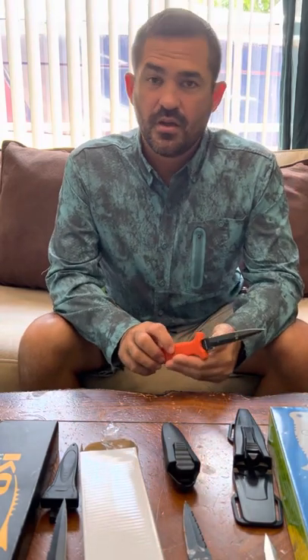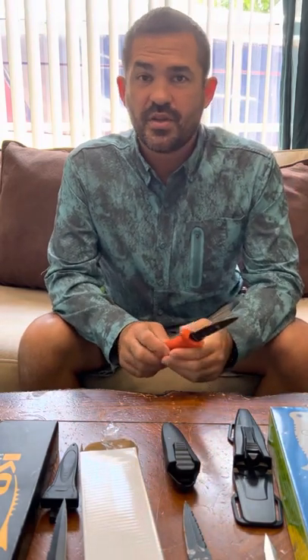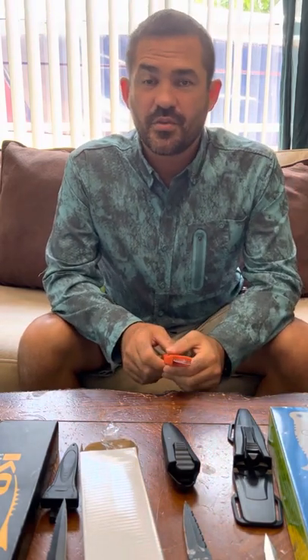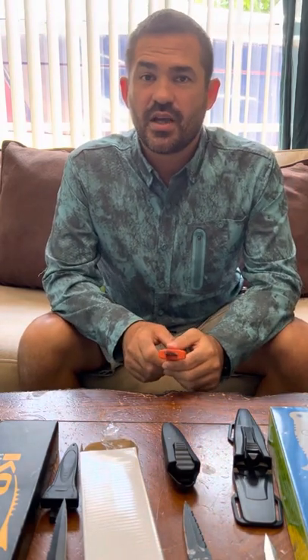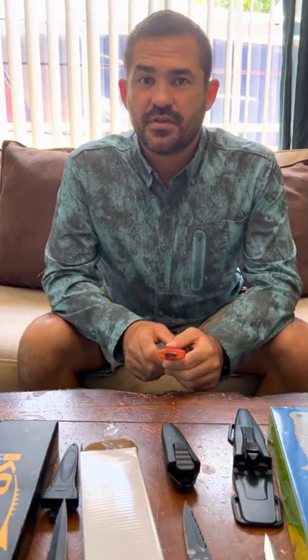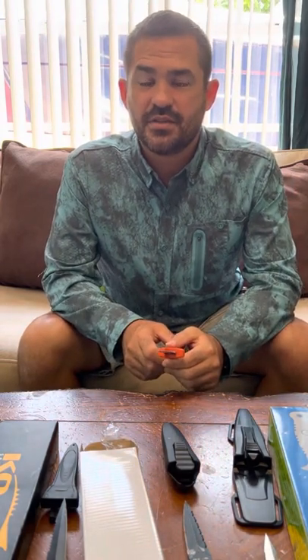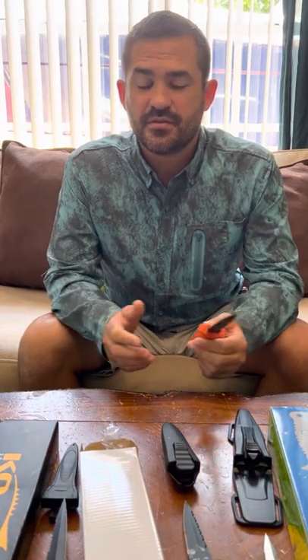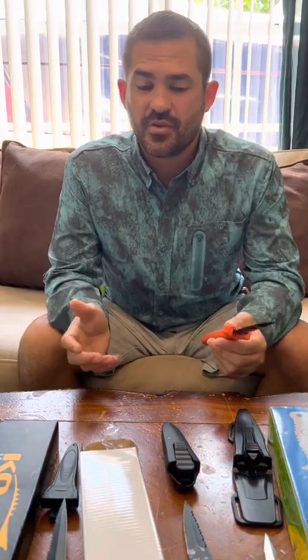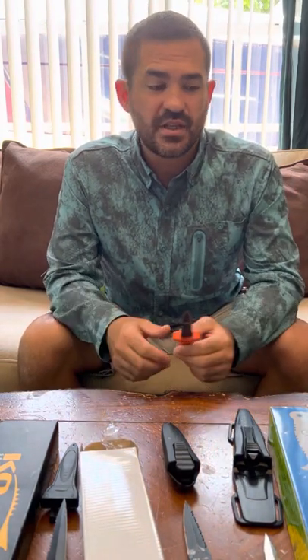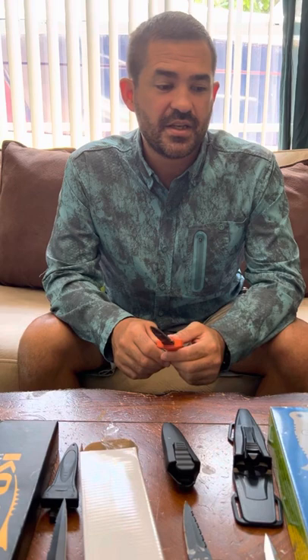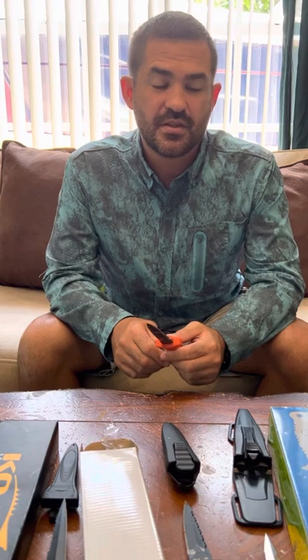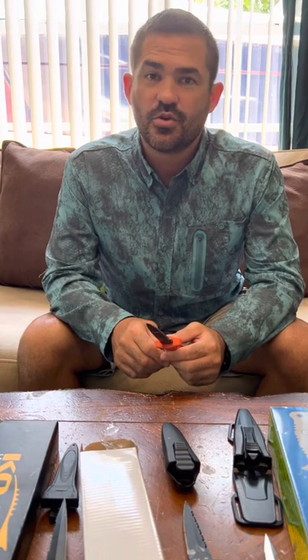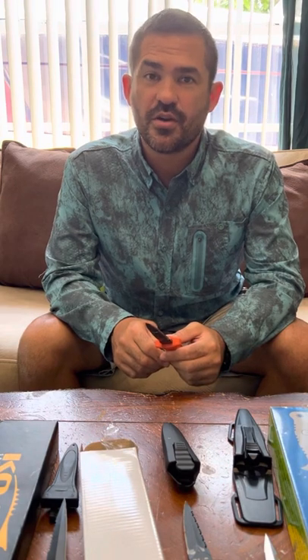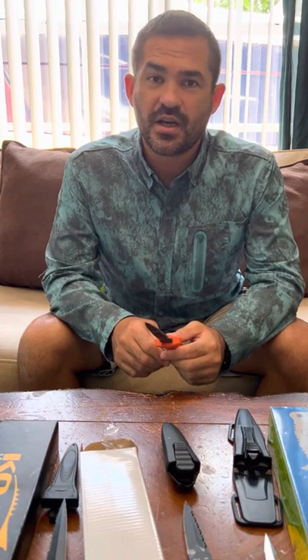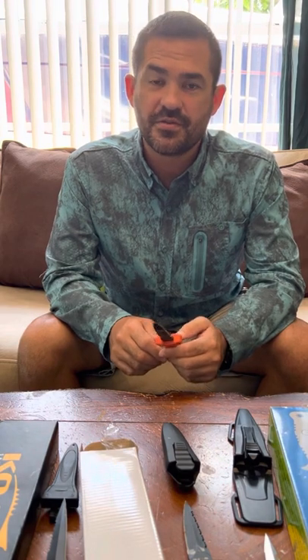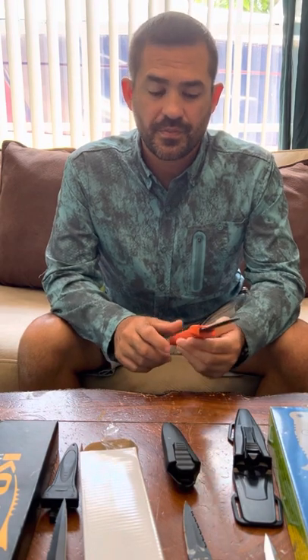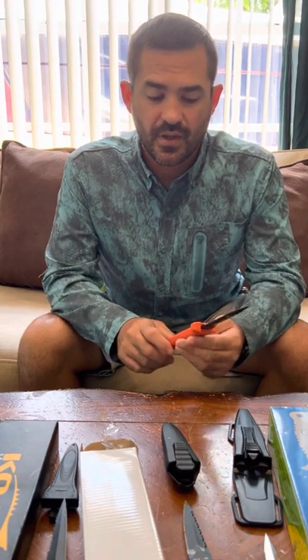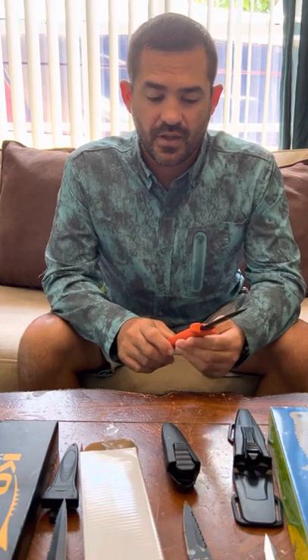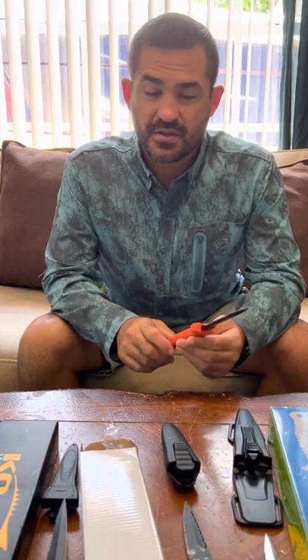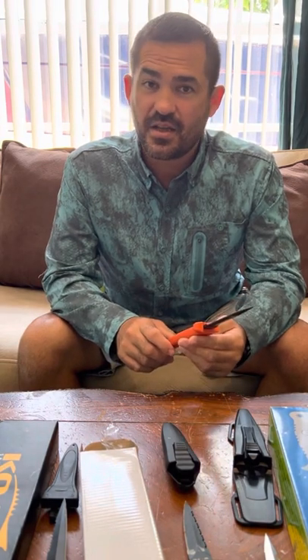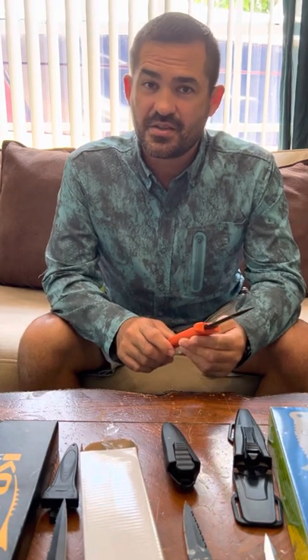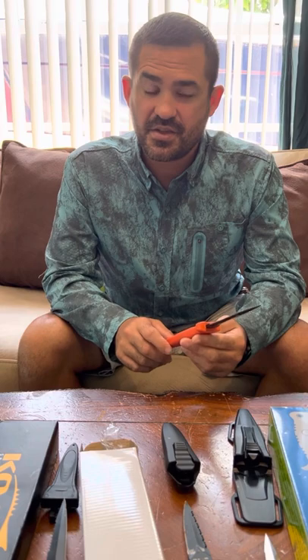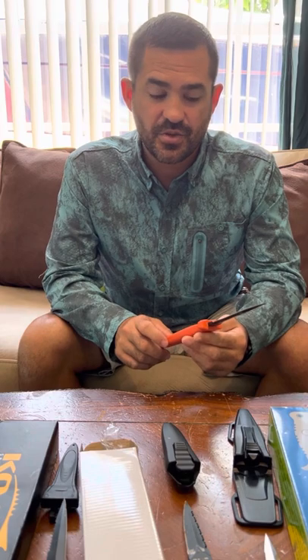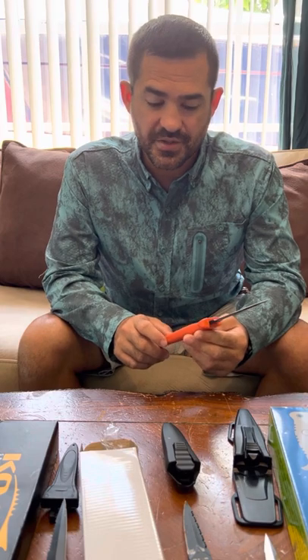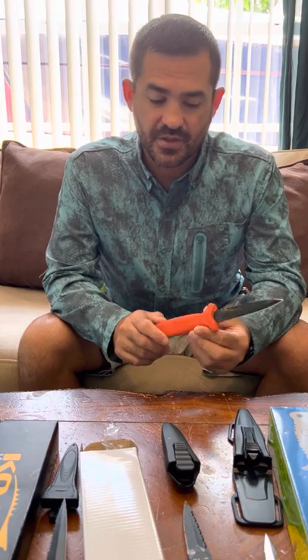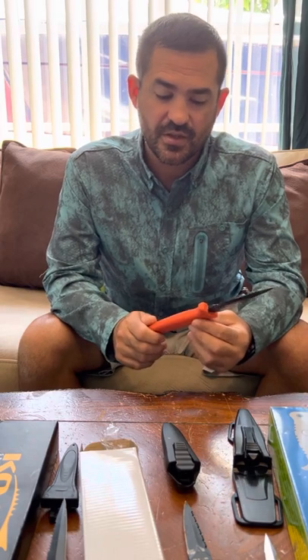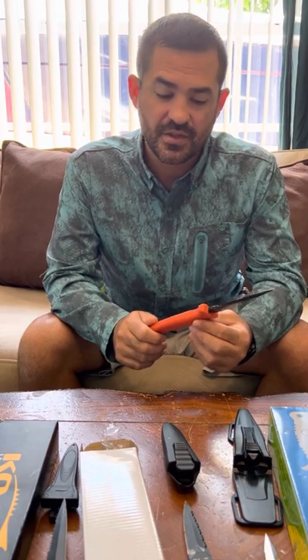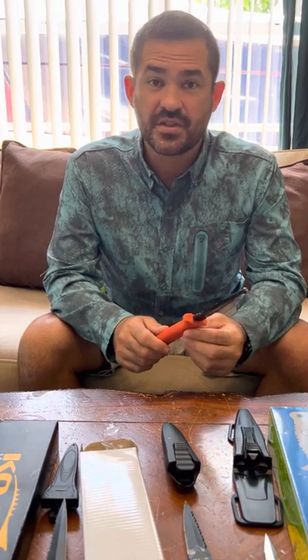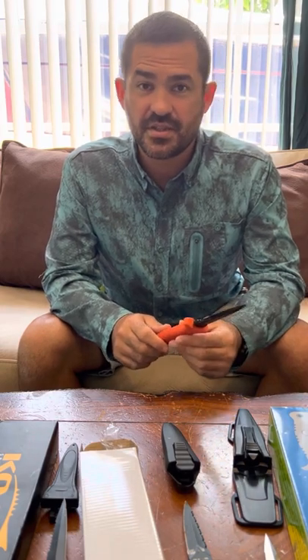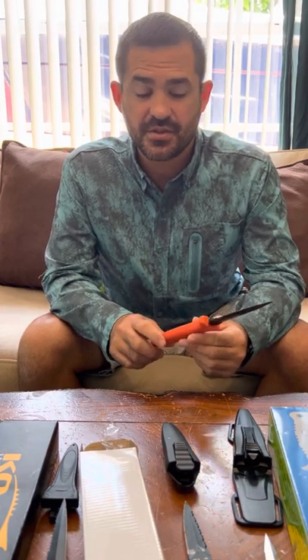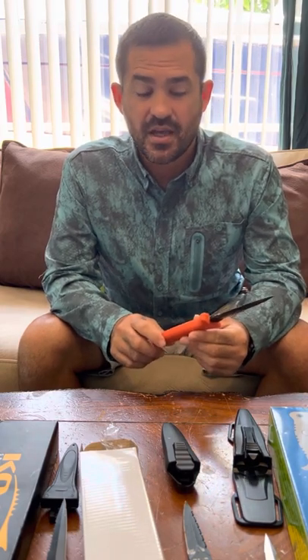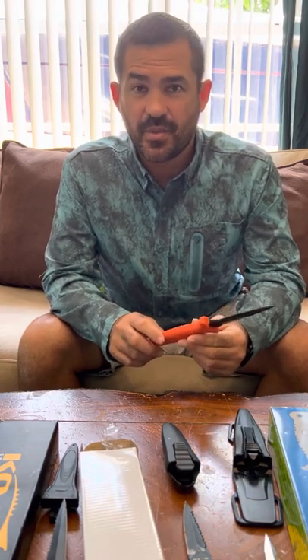I've been diving my whole life and I recently needed to acquire a new dive knife. It's not as easy as you would imagine. The devil's in the details and they matter.